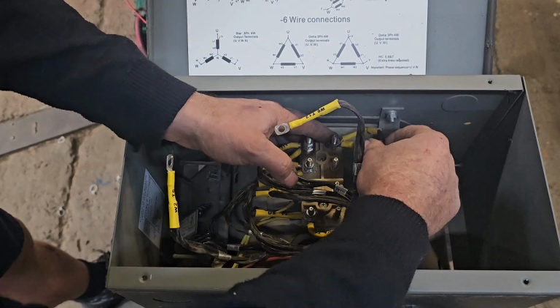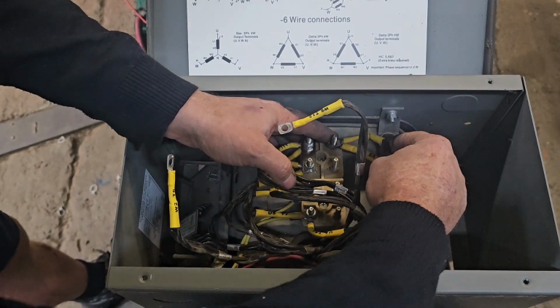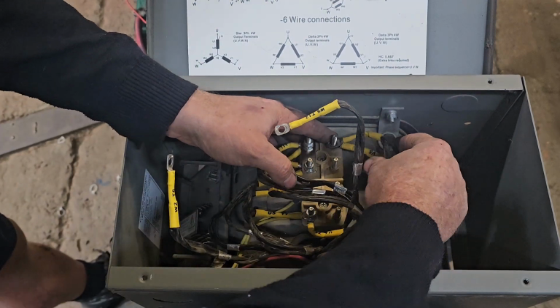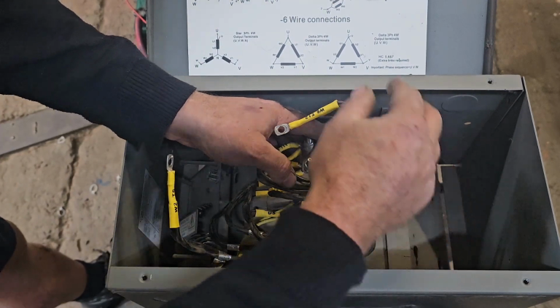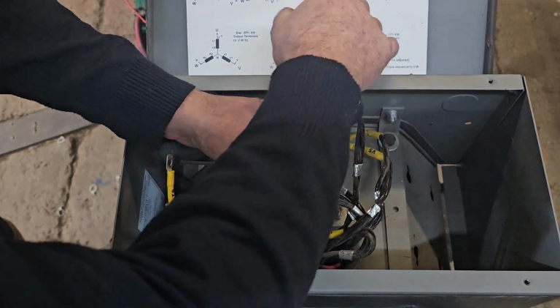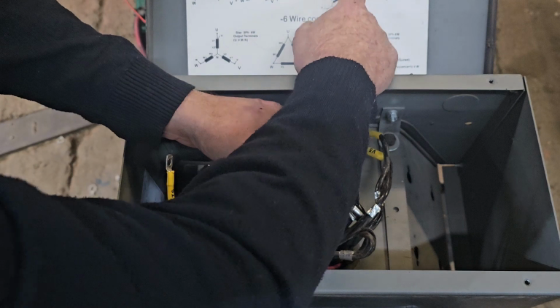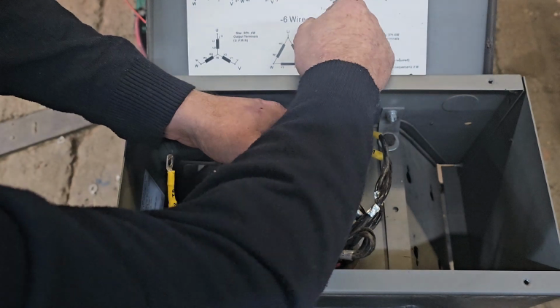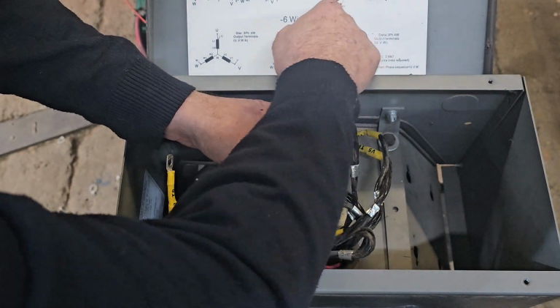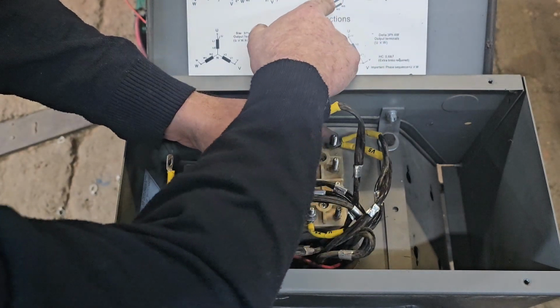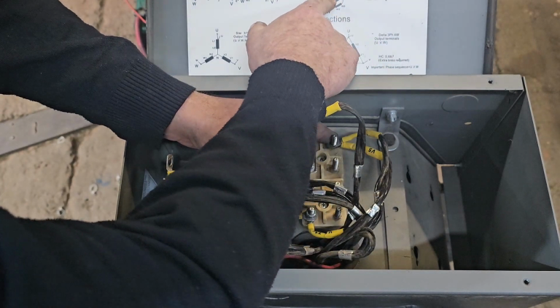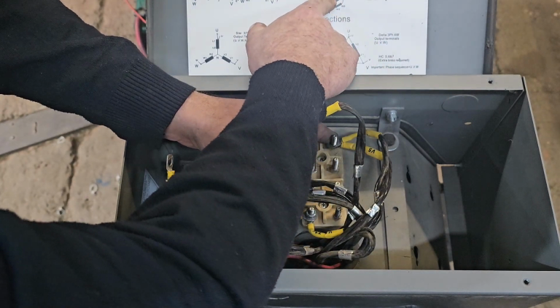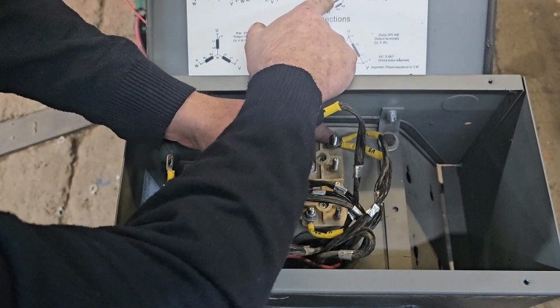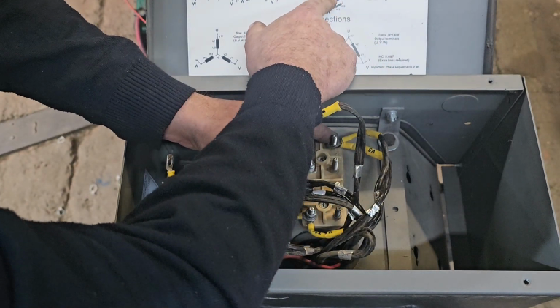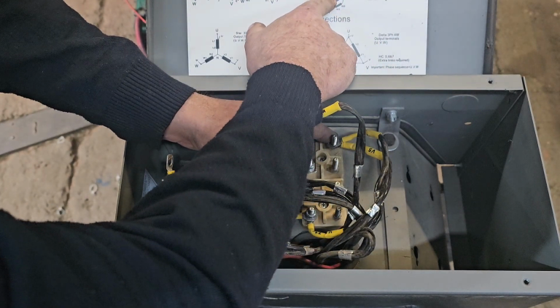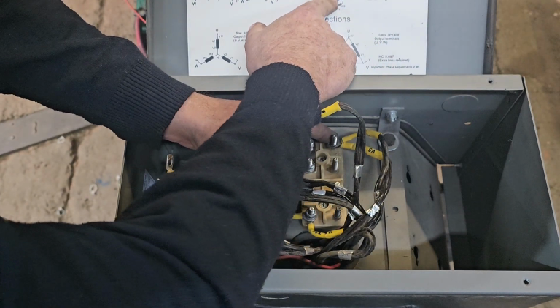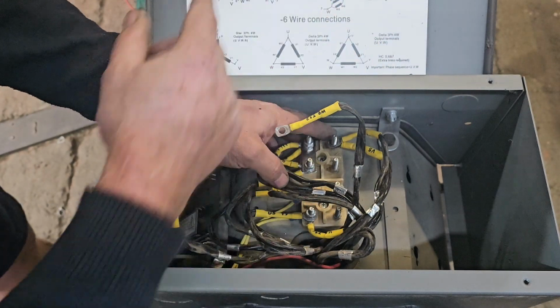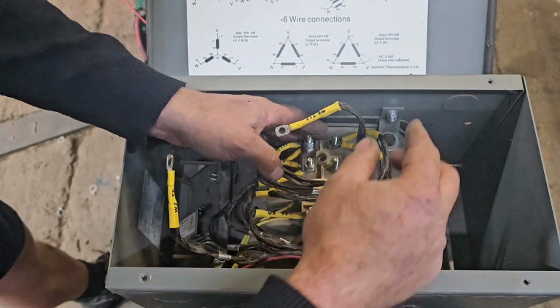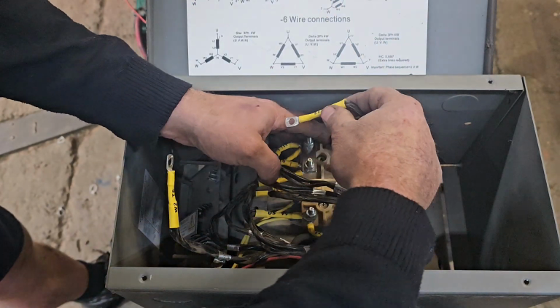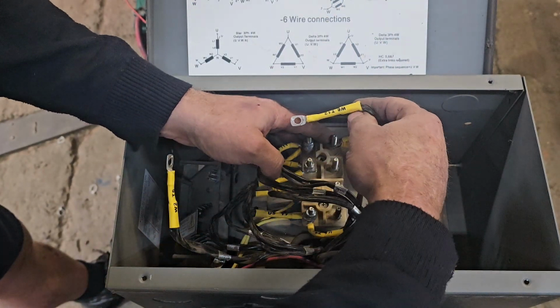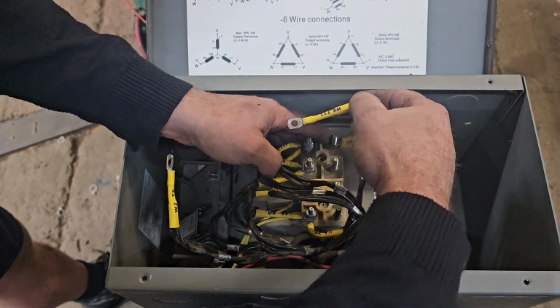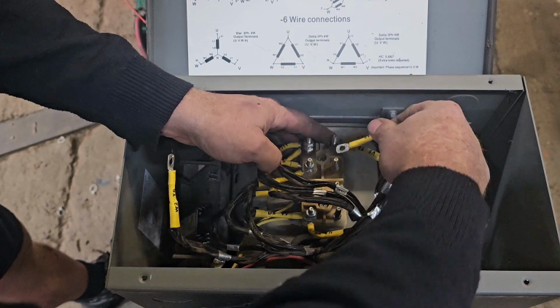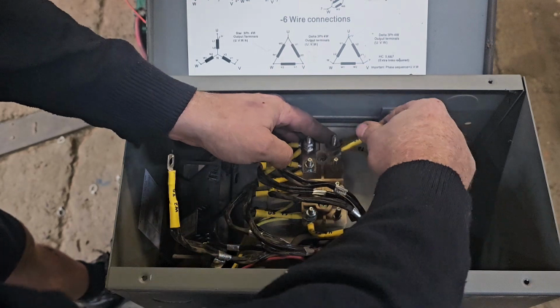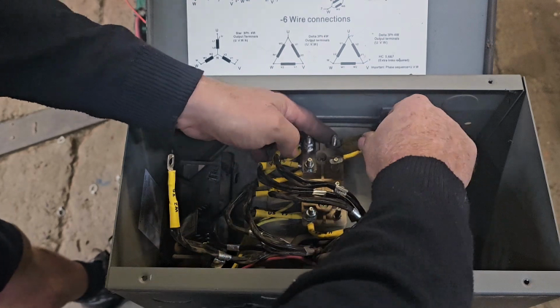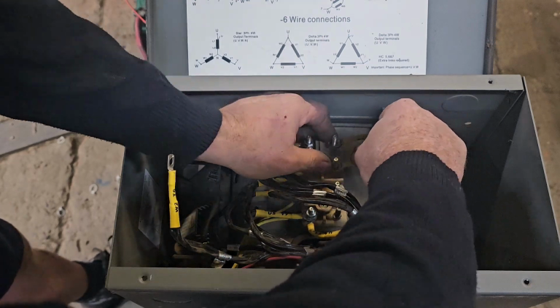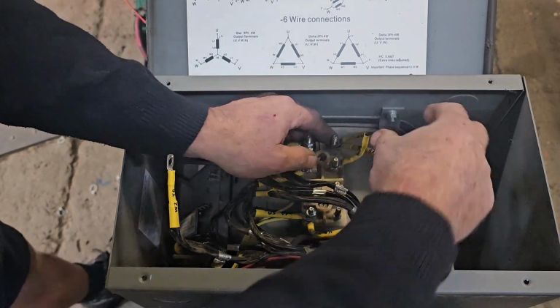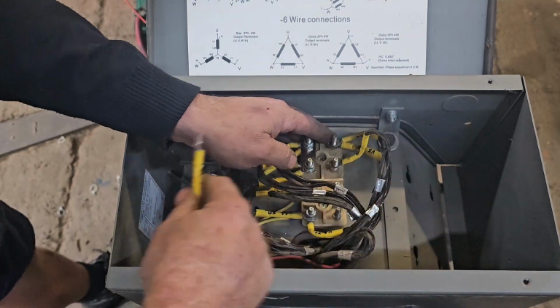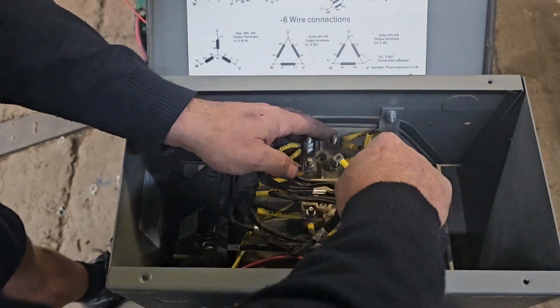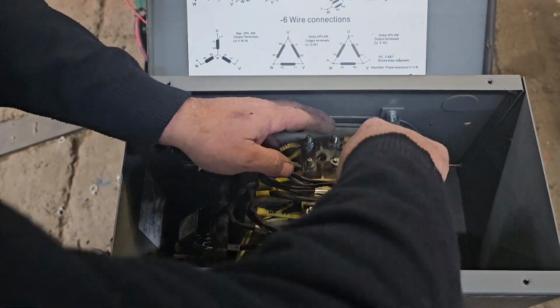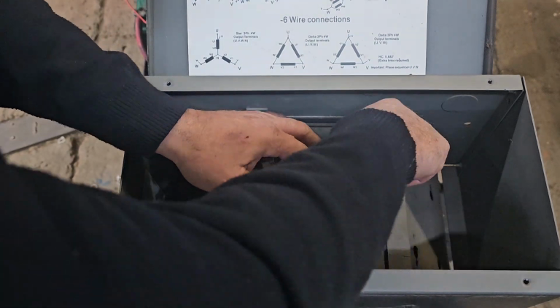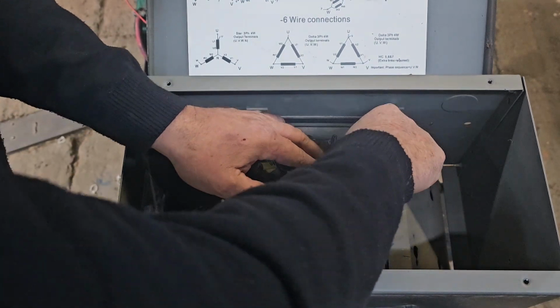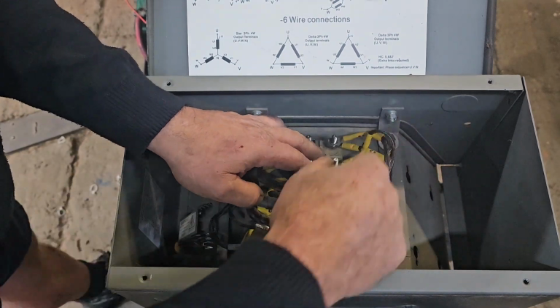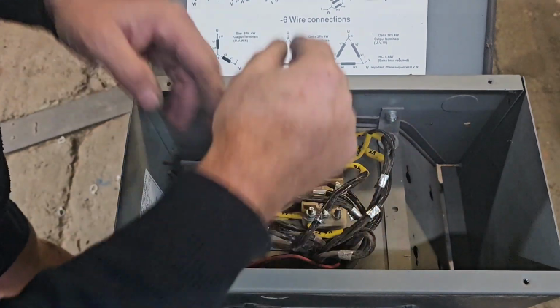And then on the opposite side we've got W2 and W6 — that should be our last two remaining wires. Now we can attach those.